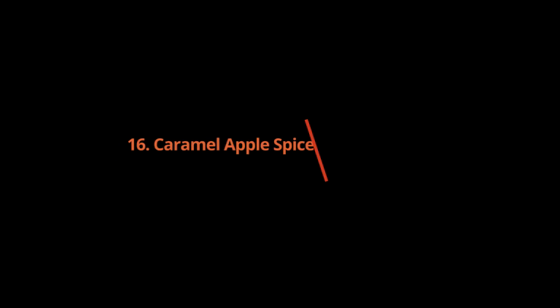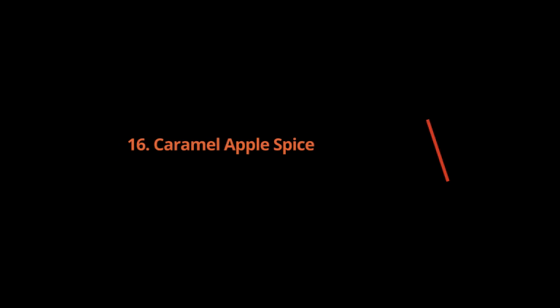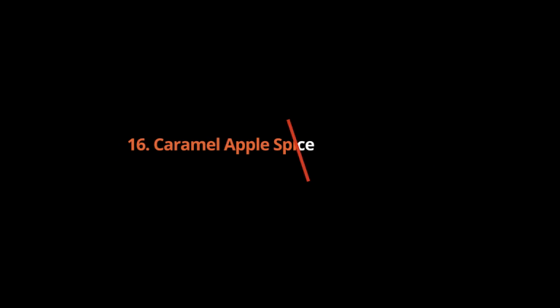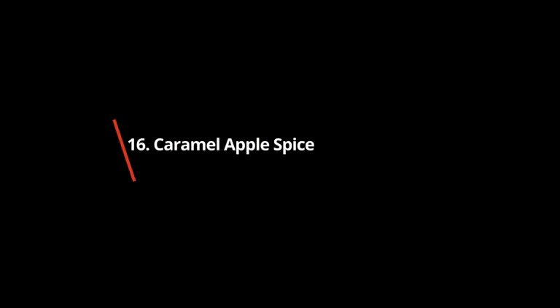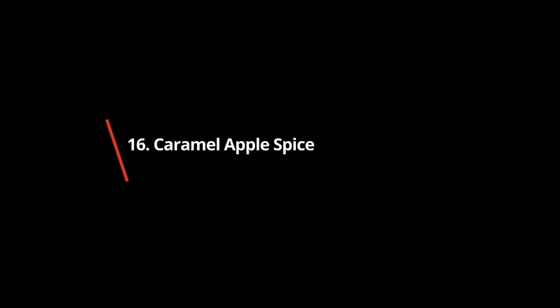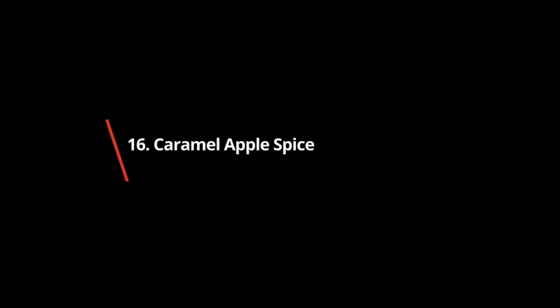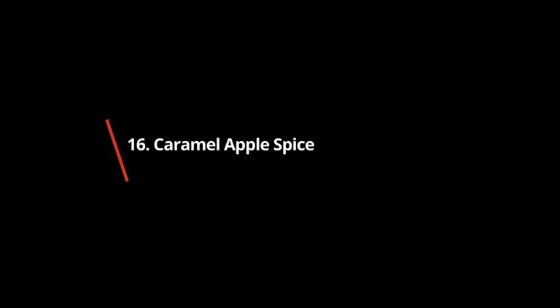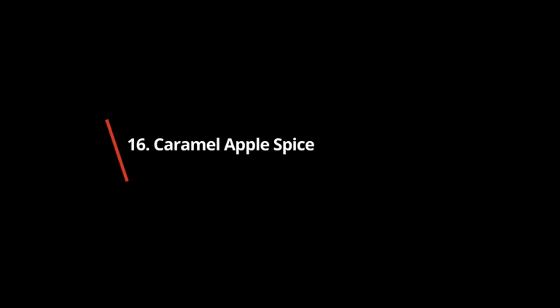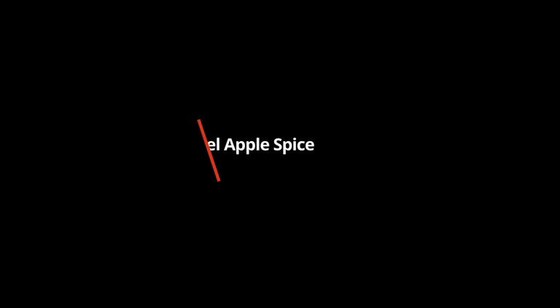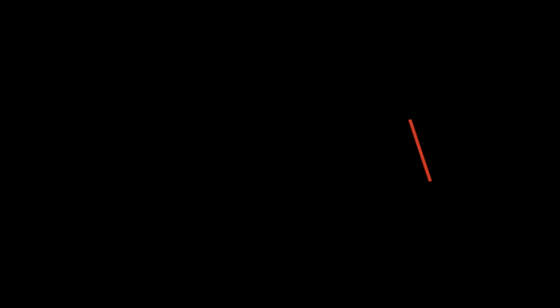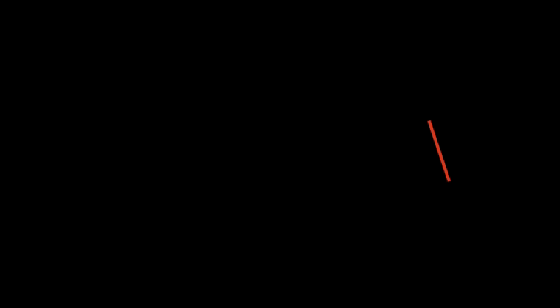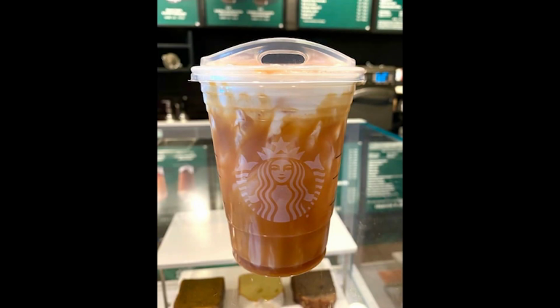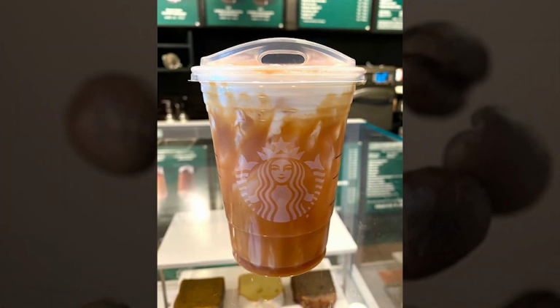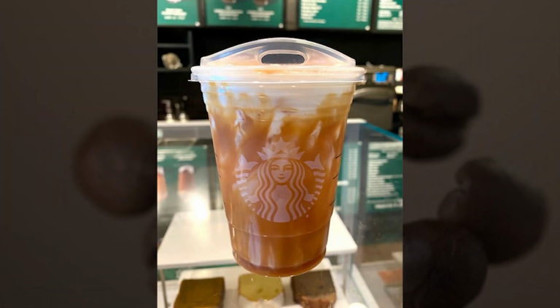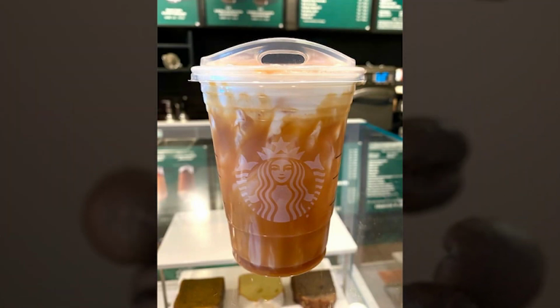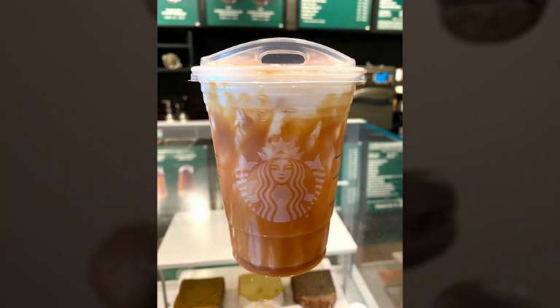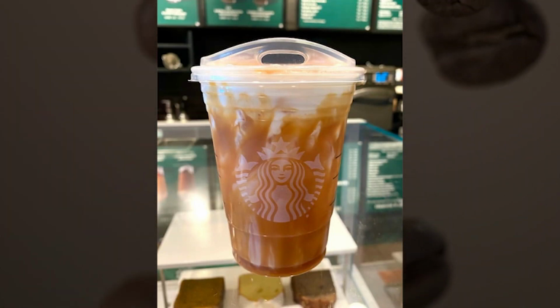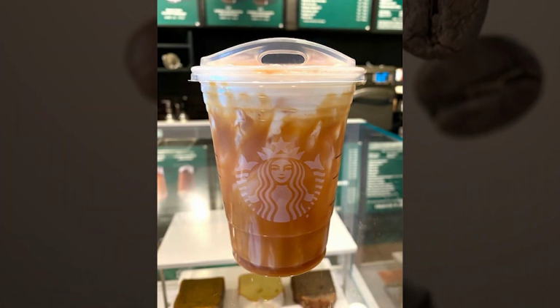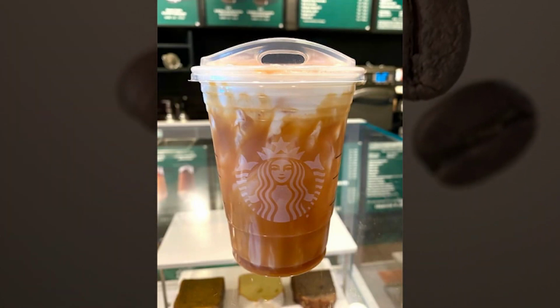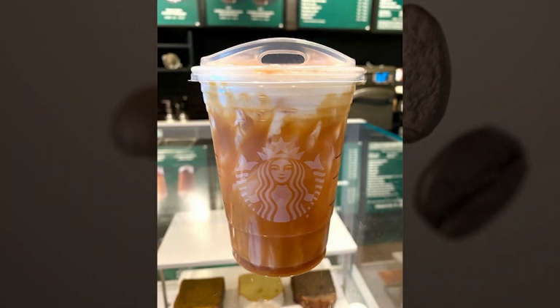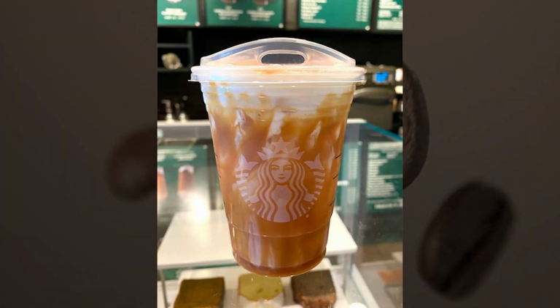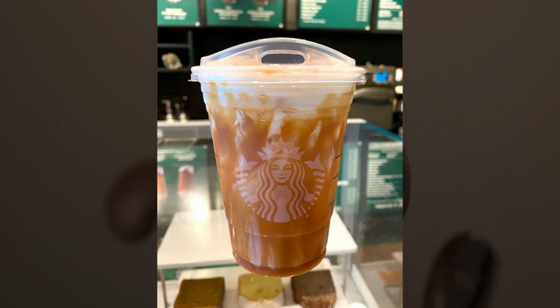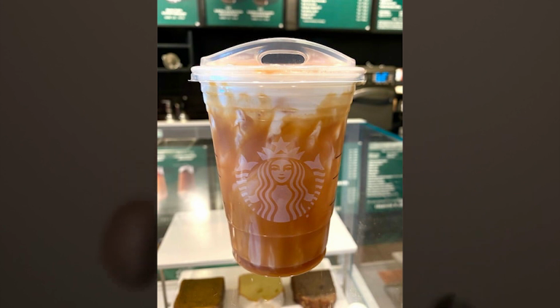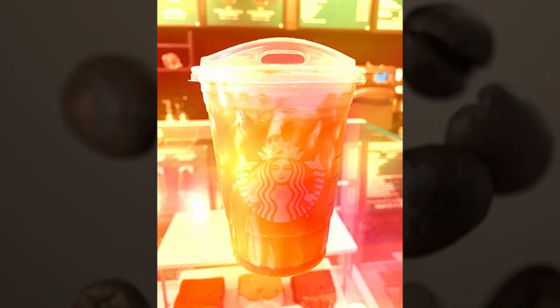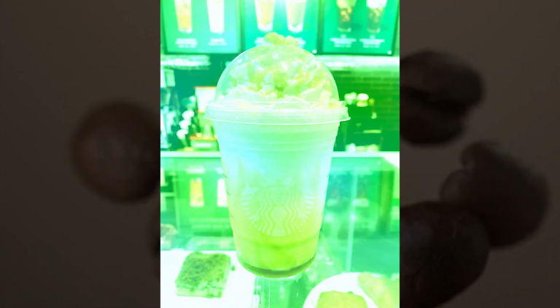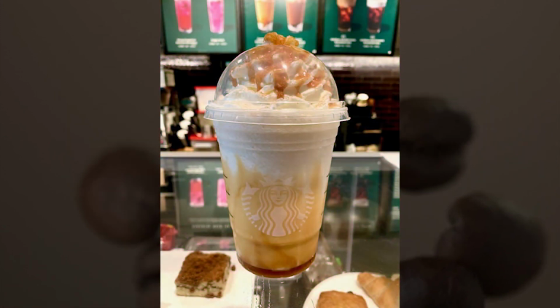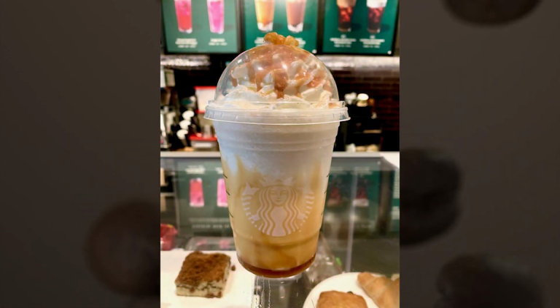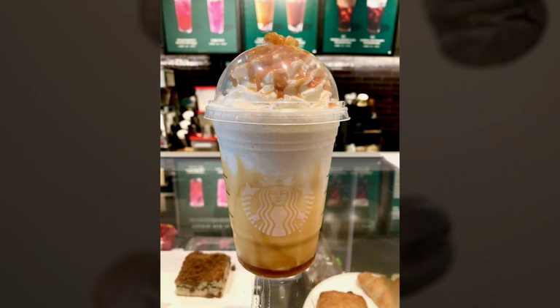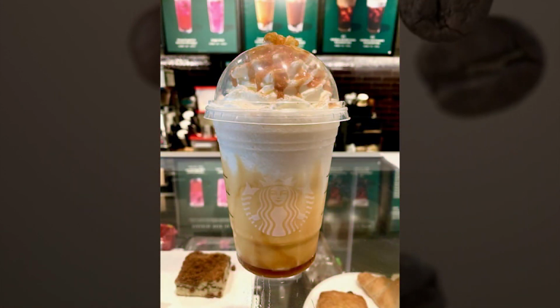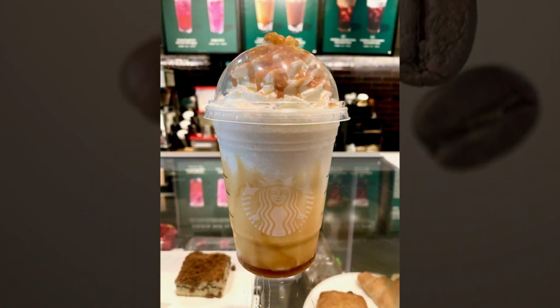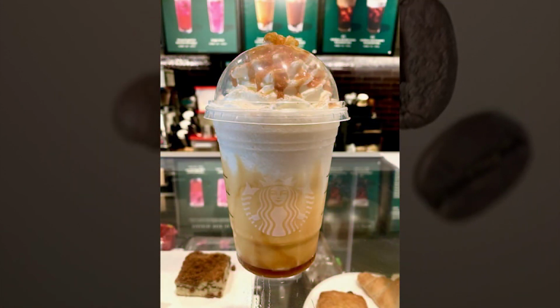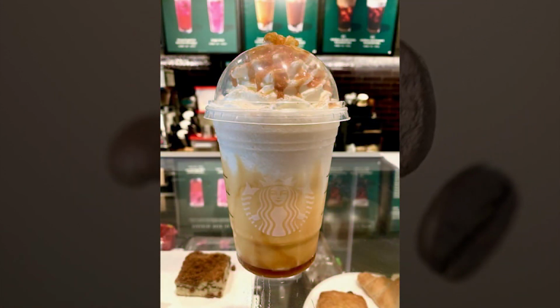Caramel Apple Spice: a dressed-up apple juice that tastes like a candied apple. This hot drink is made with steamed apple juice, cinnamon syrup, whipped cream, and caramel drizzle.